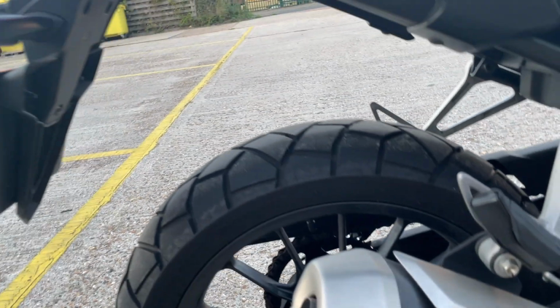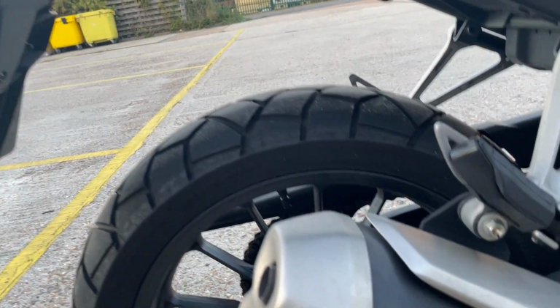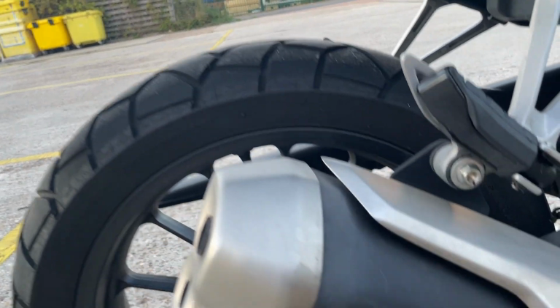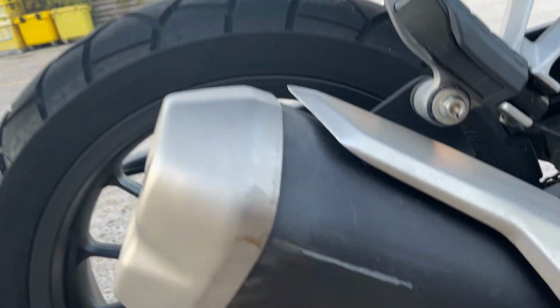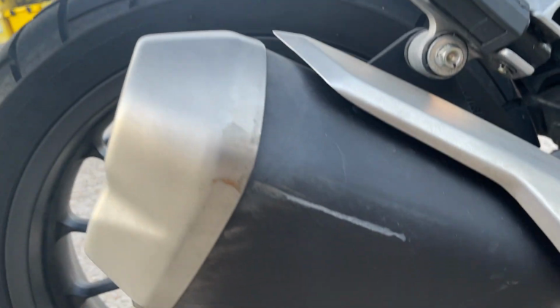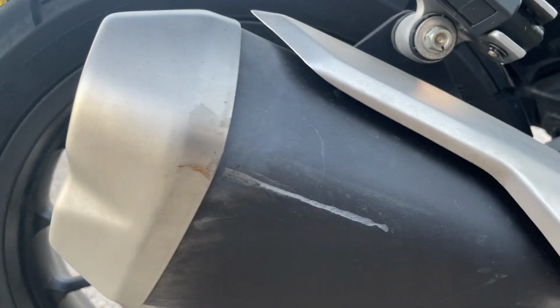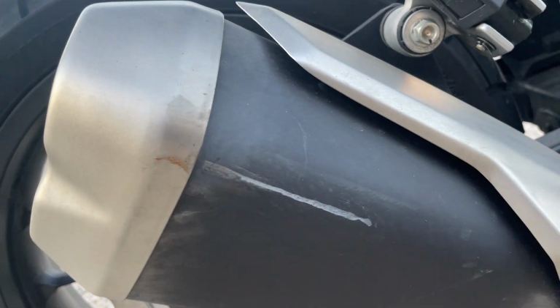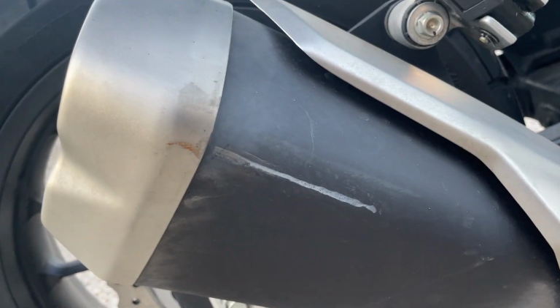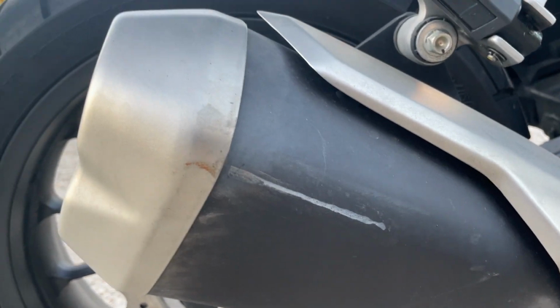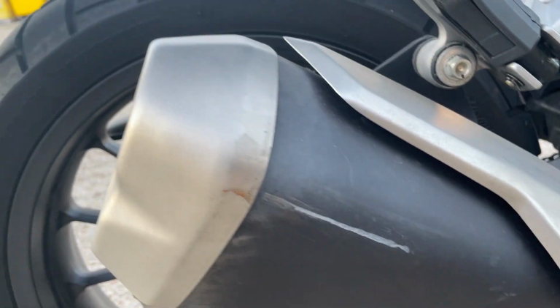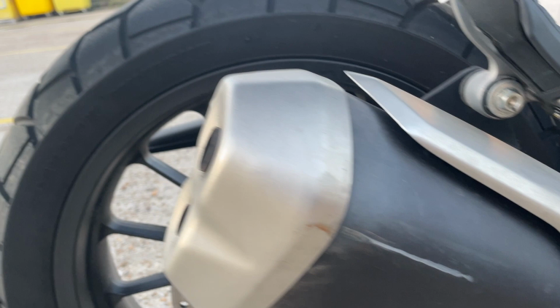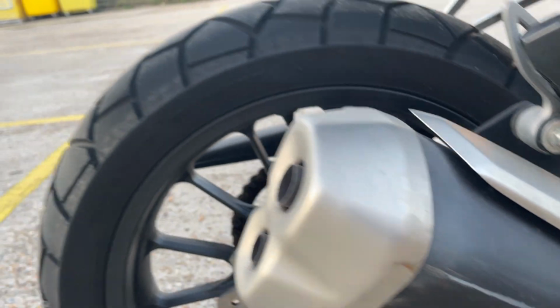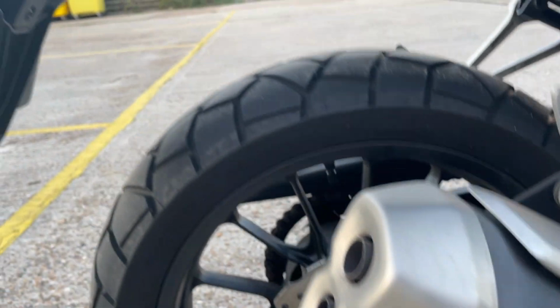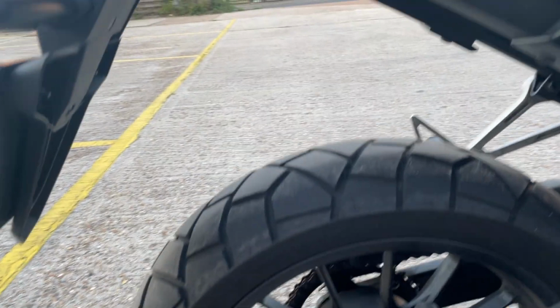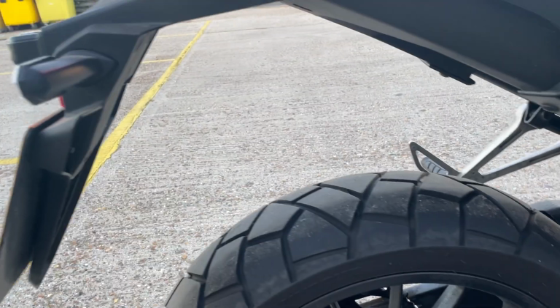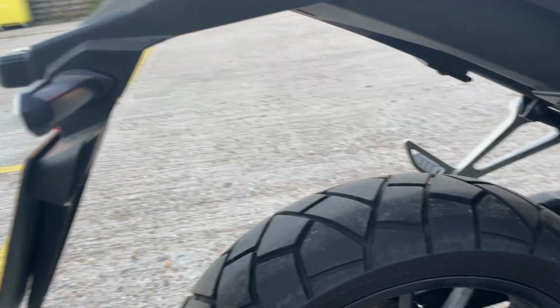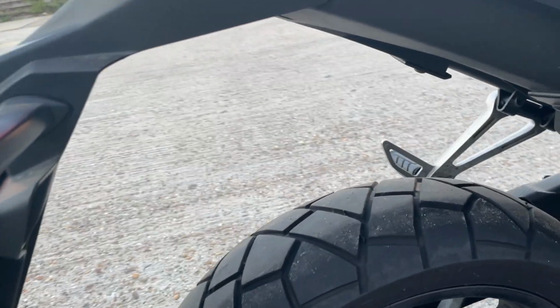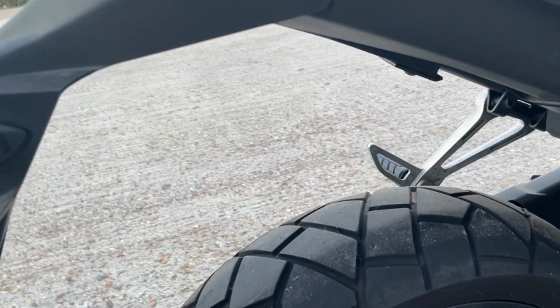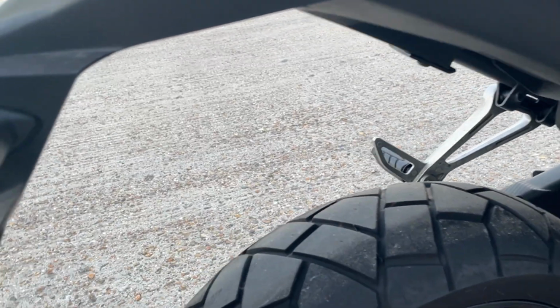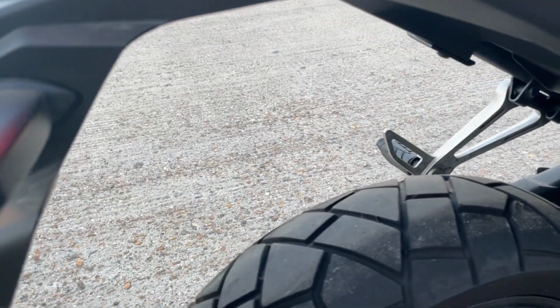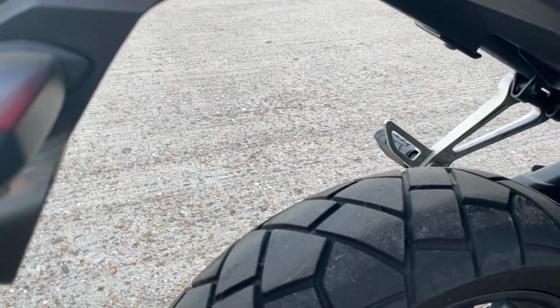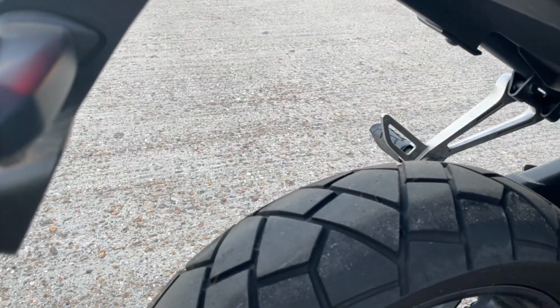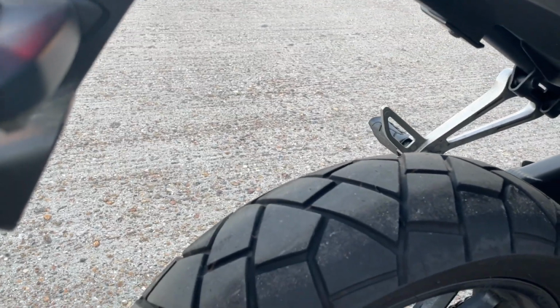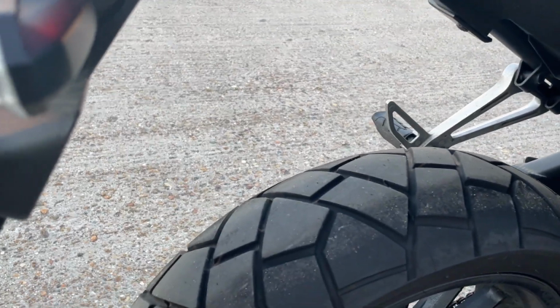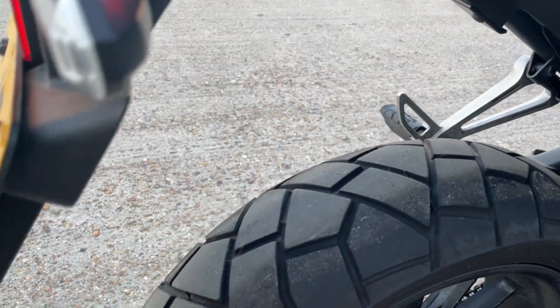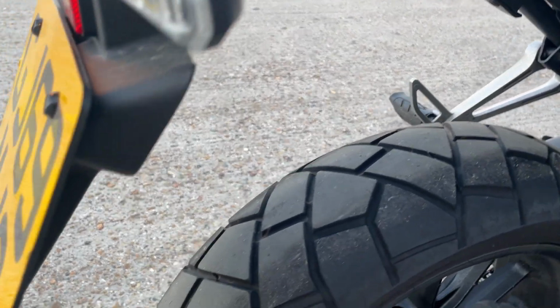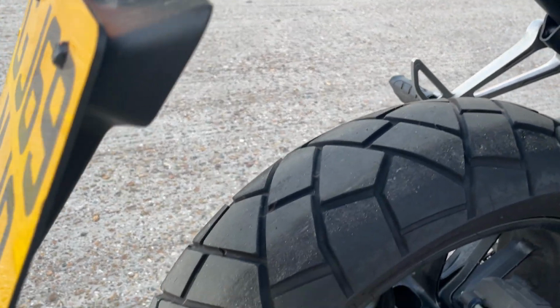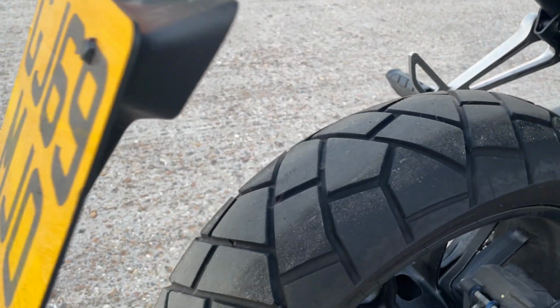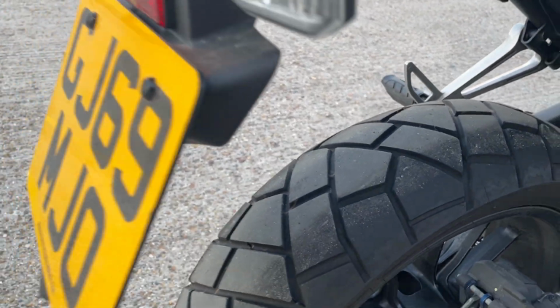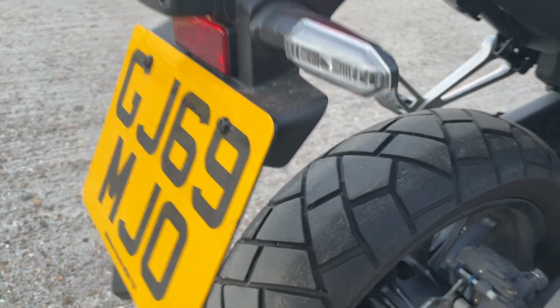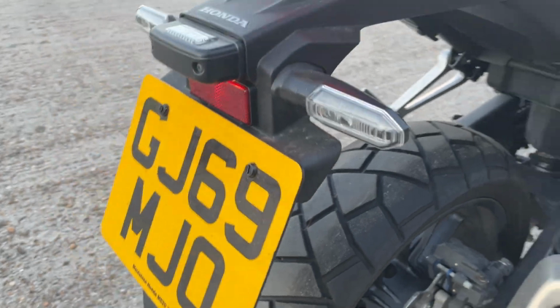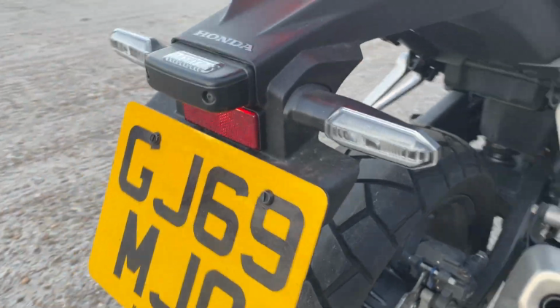There's a little mark on the exhaust — looks like it hit a wall or something — but that will touch in quite easily. Rear tire is good.